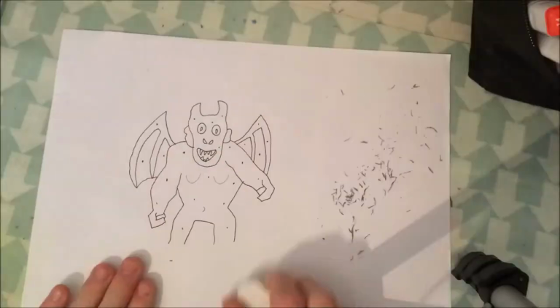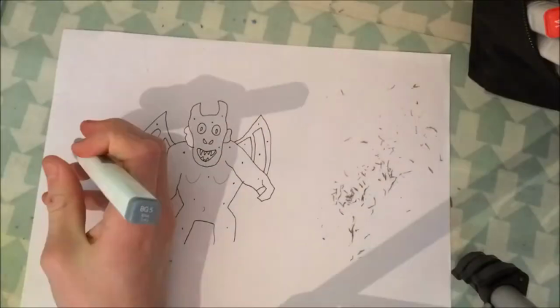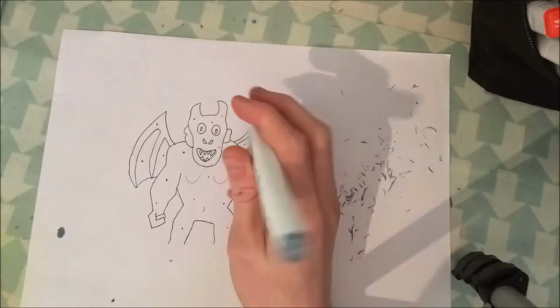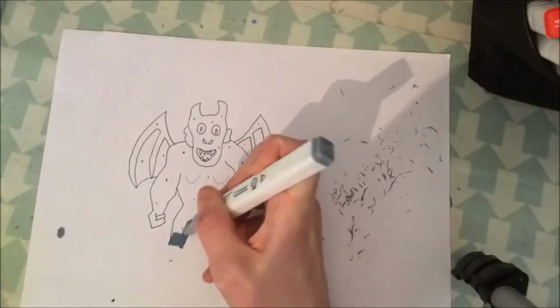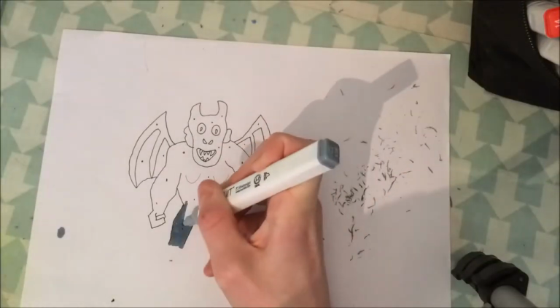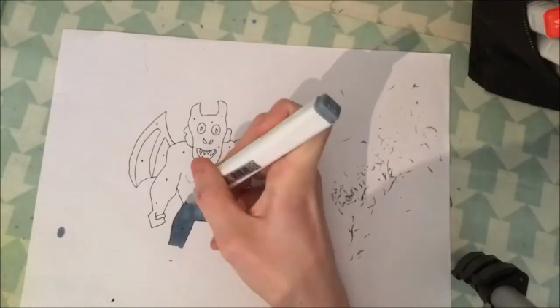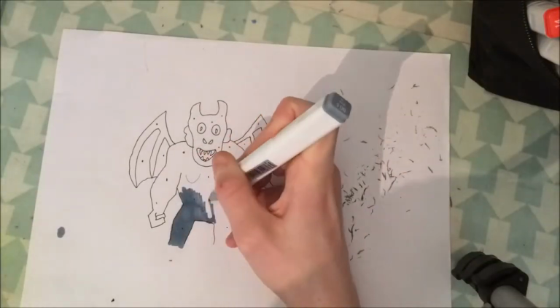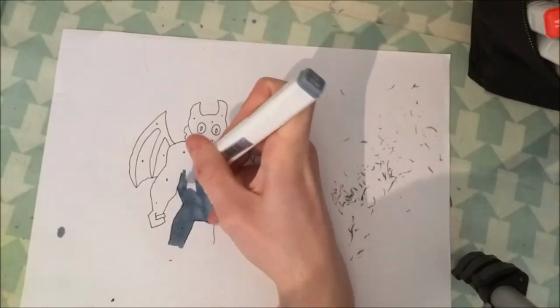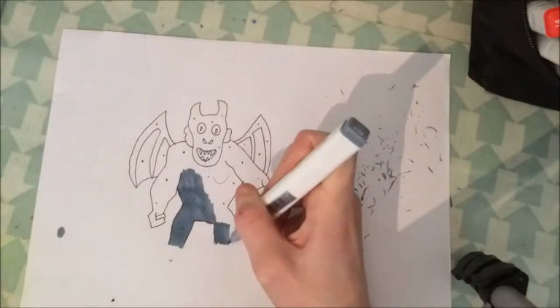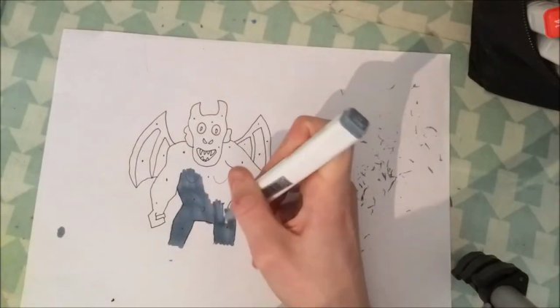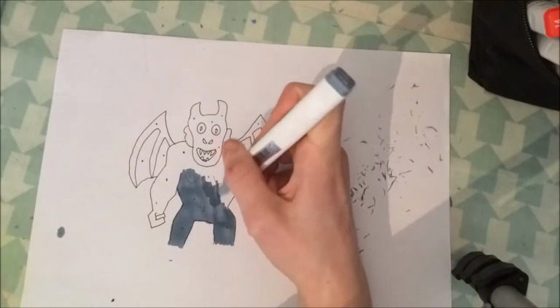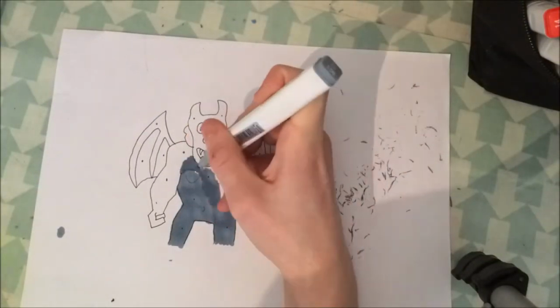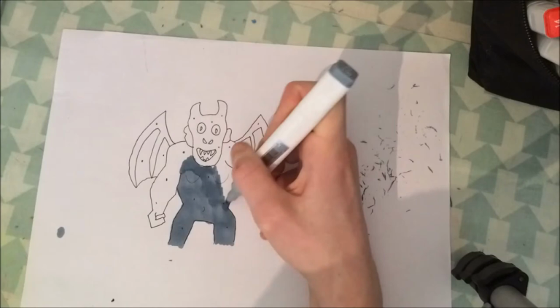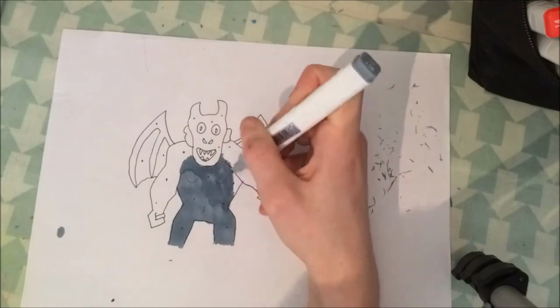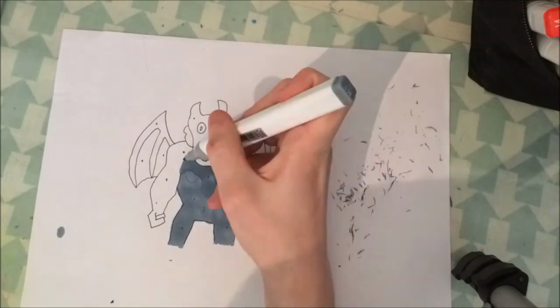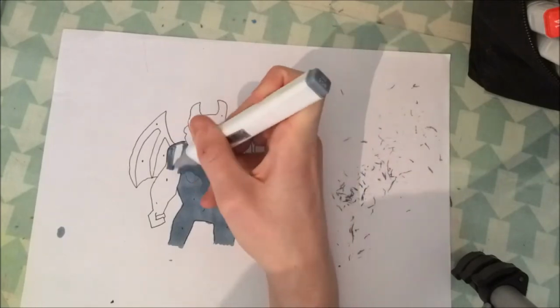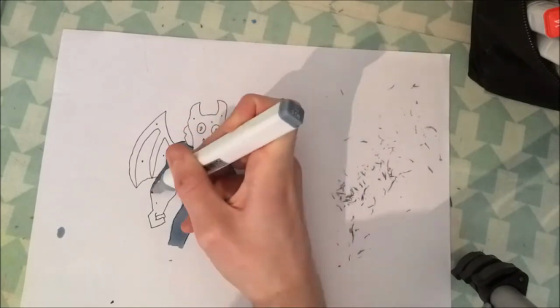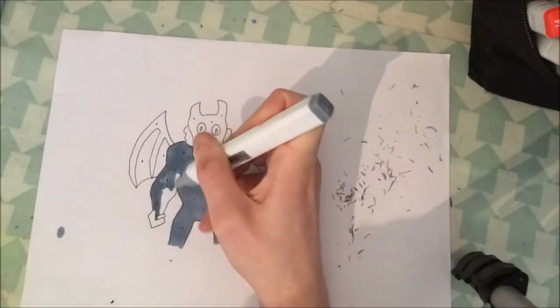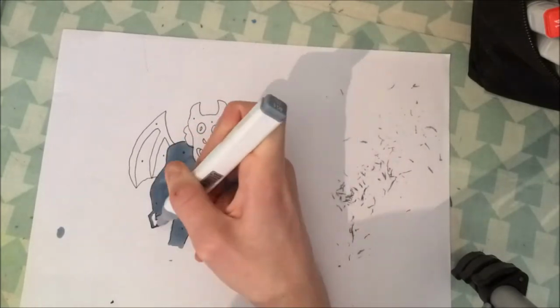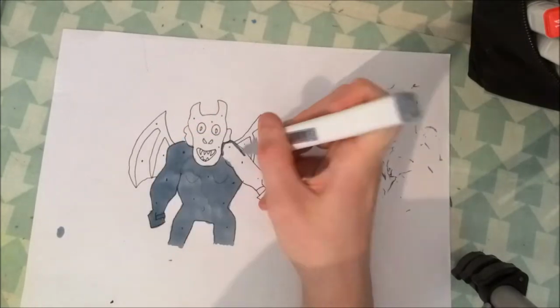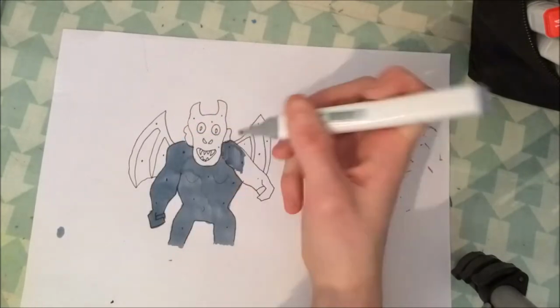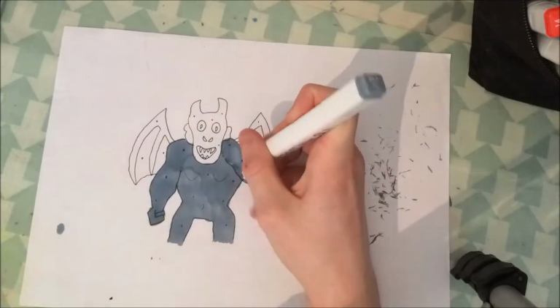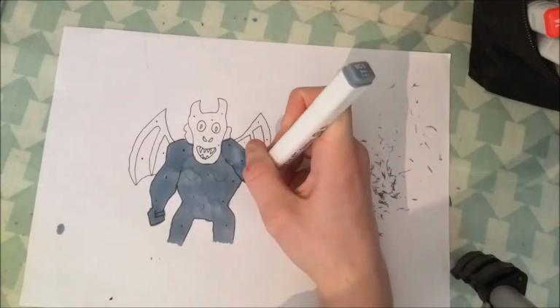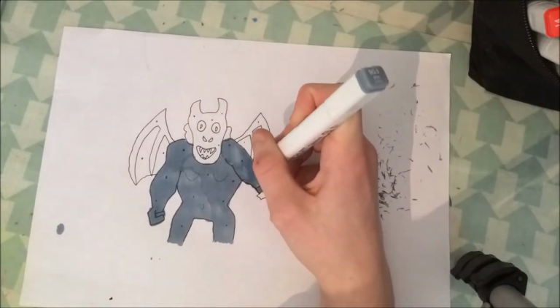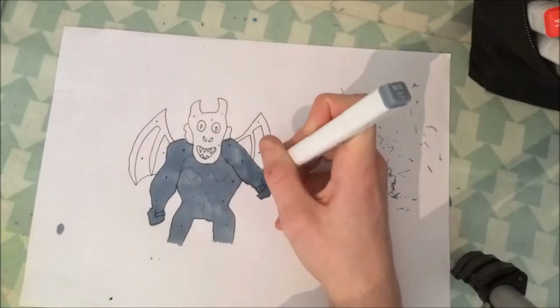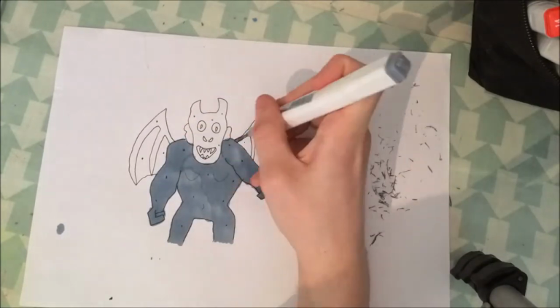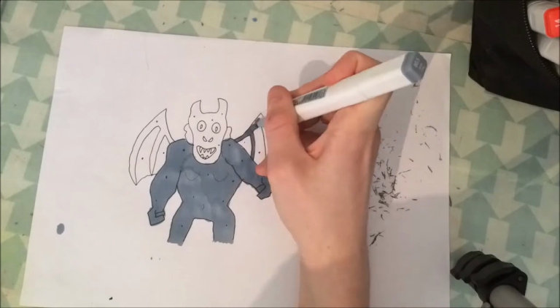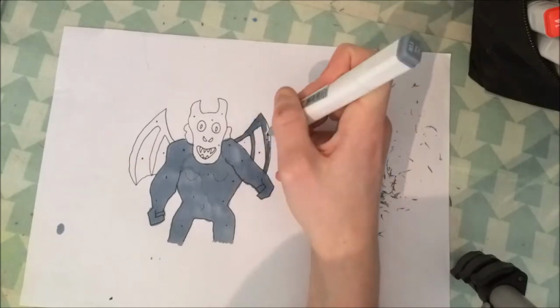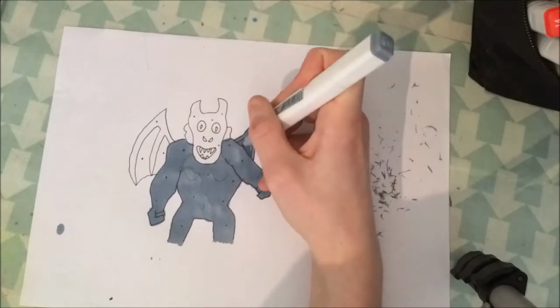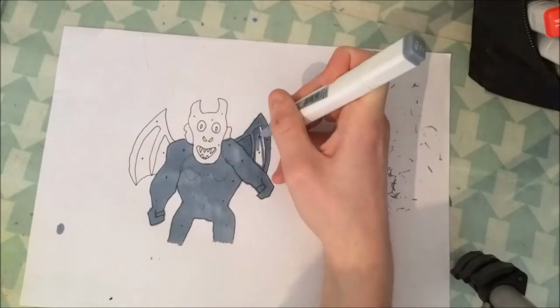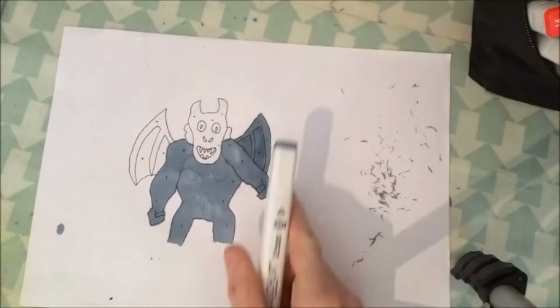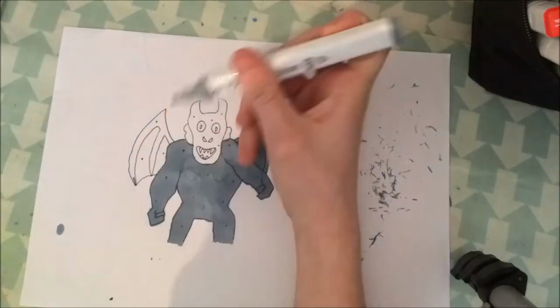Then I'm using my Copic markers, just checking it's the right colour, and then going for a stone grey kind of colour. As you can see, there's kind of a colour difference in the body, but that'll be edited out in post.